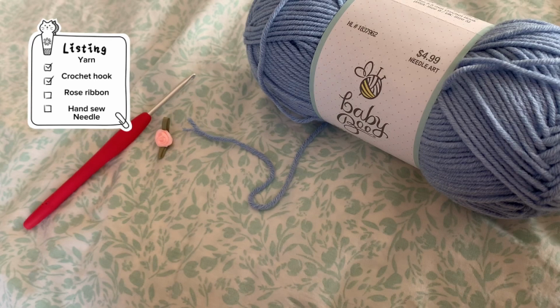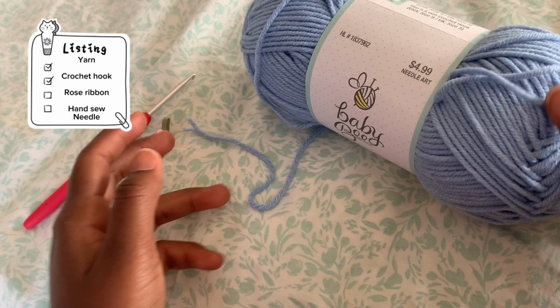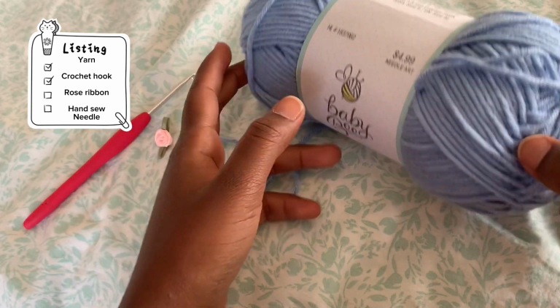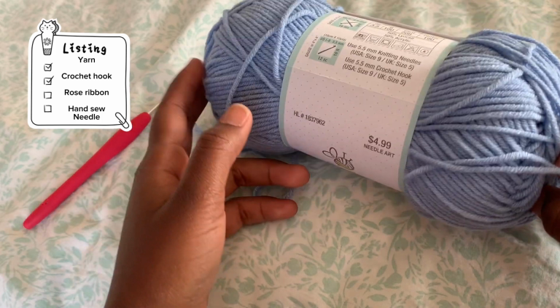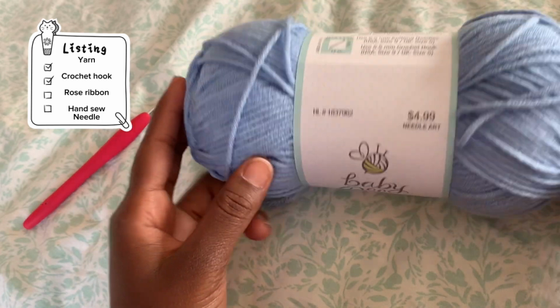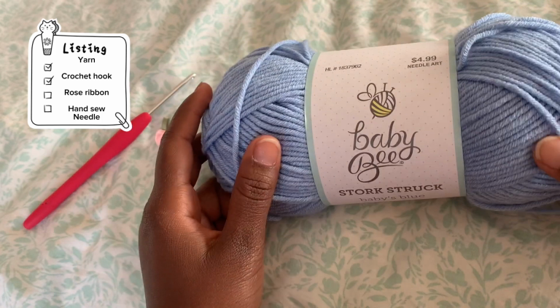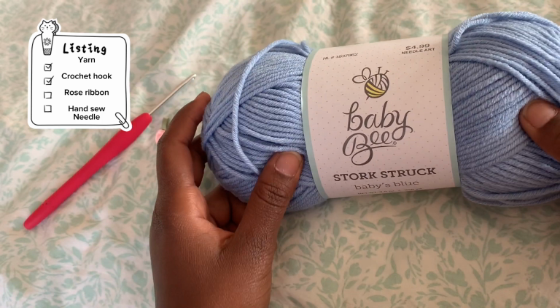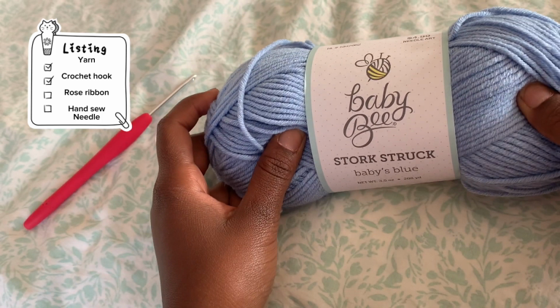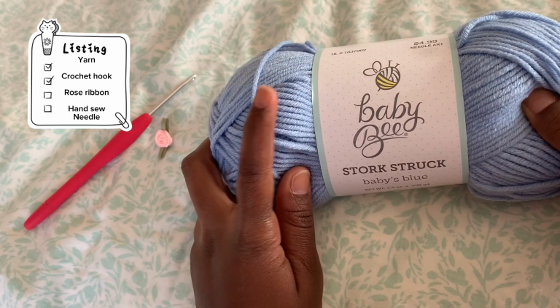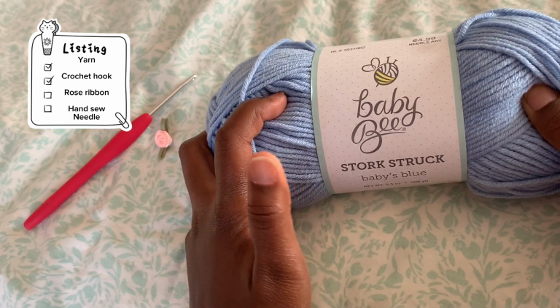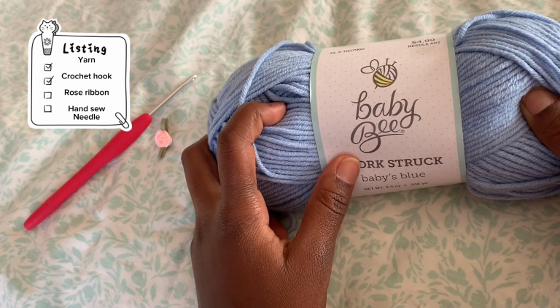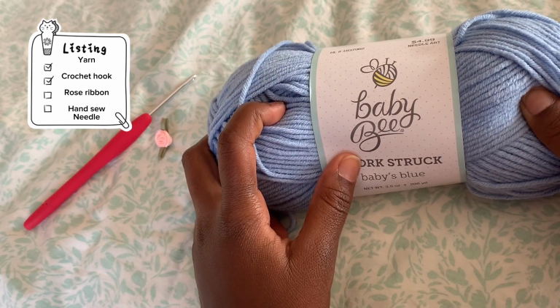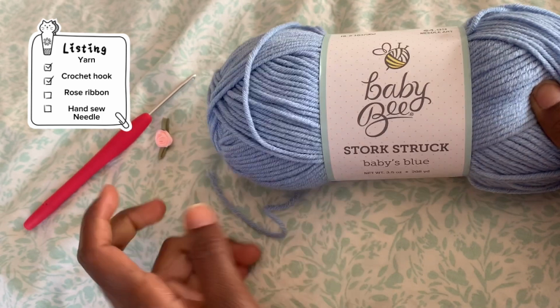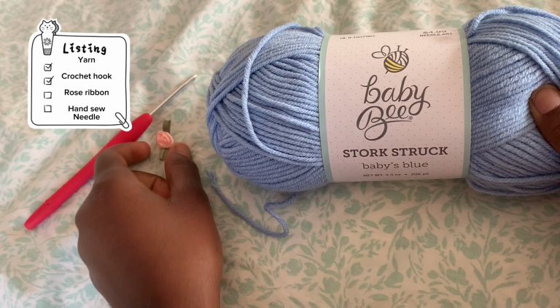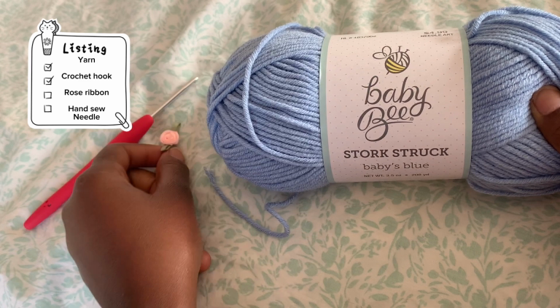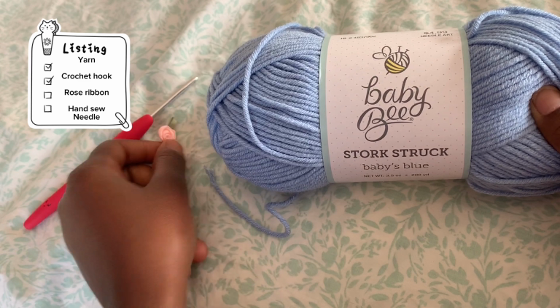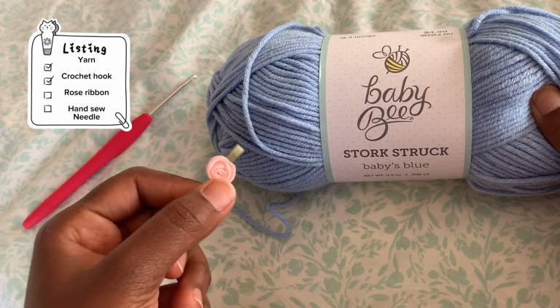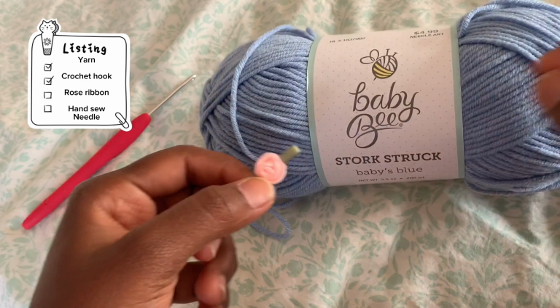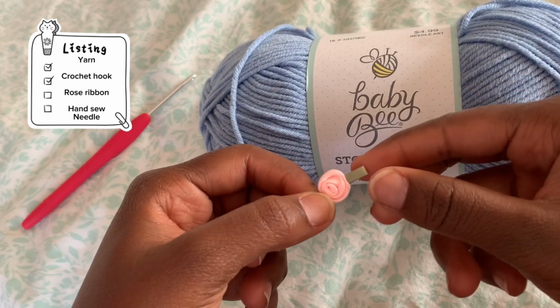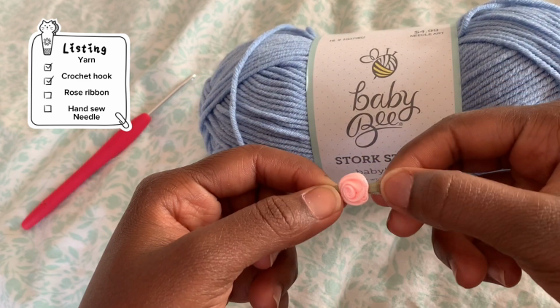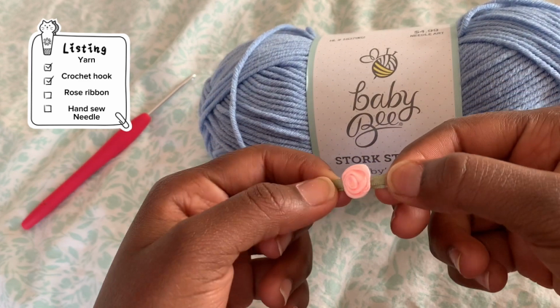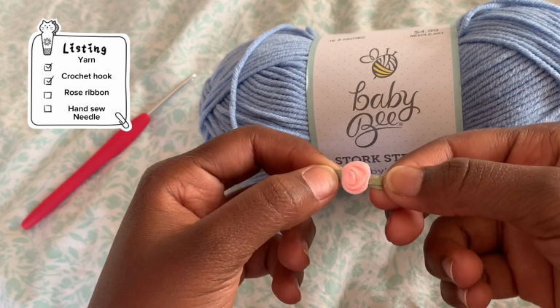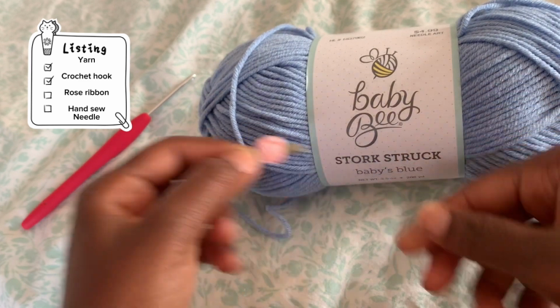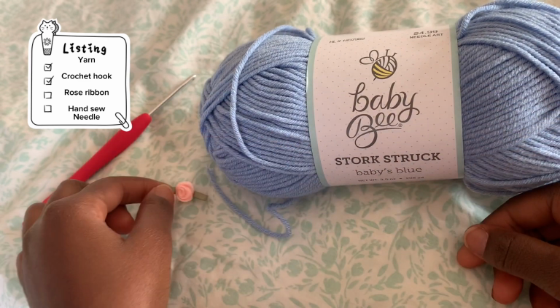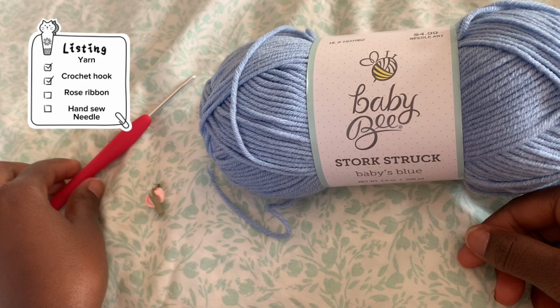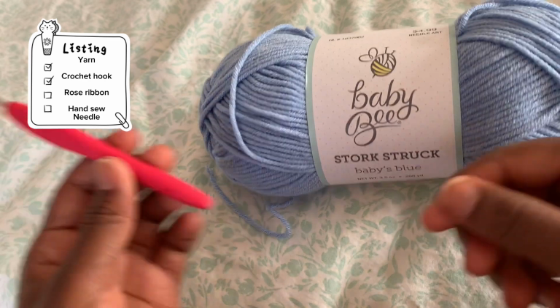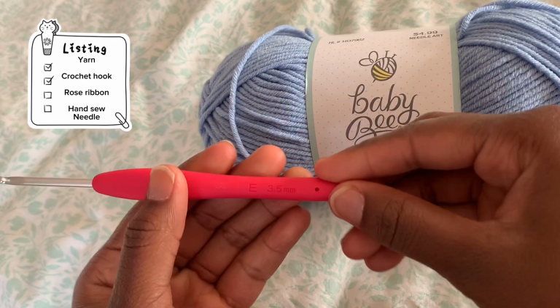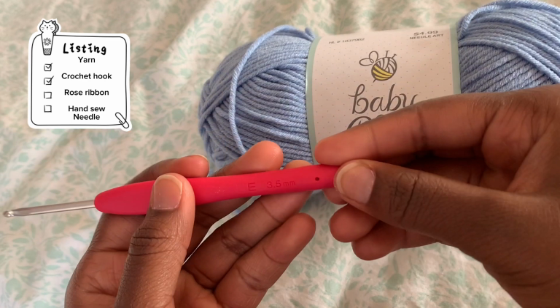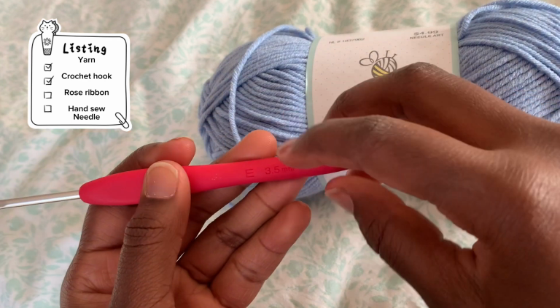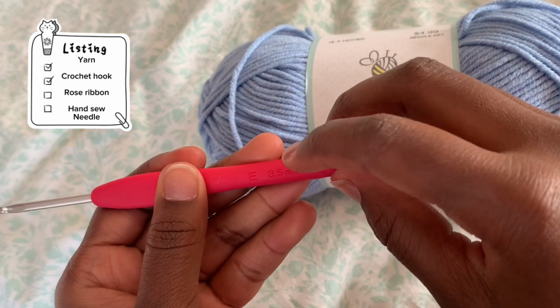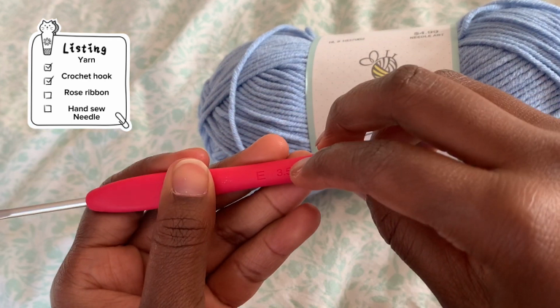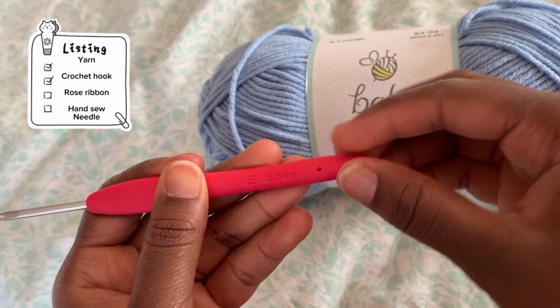This is the yarn I'm using for today for the top — it's Baby Bee yarn. They also have these little cute roses to decorate the top with, and the crochet hook I'm using is a 3.5mm crochet hook.